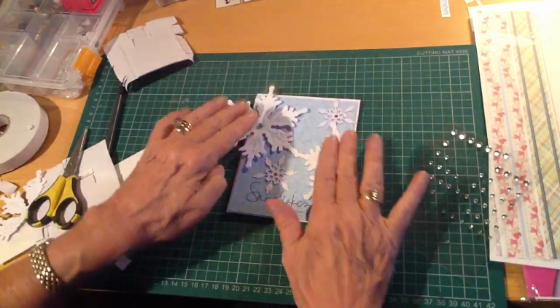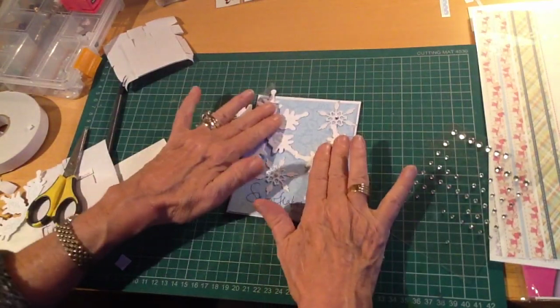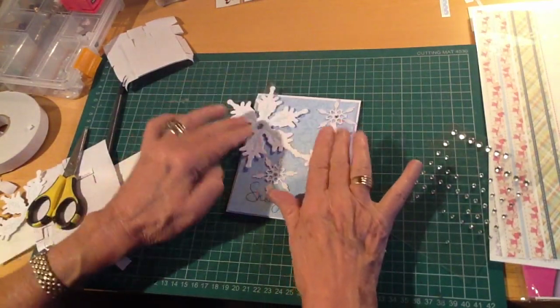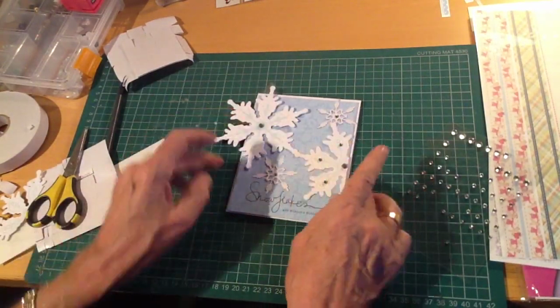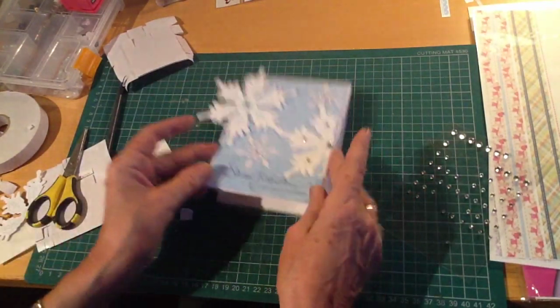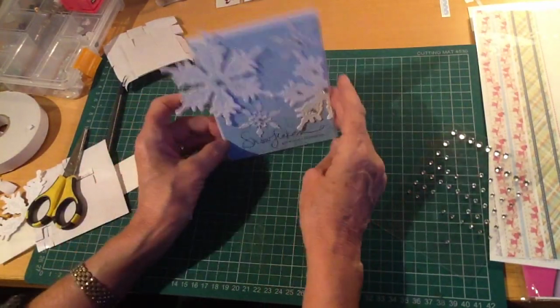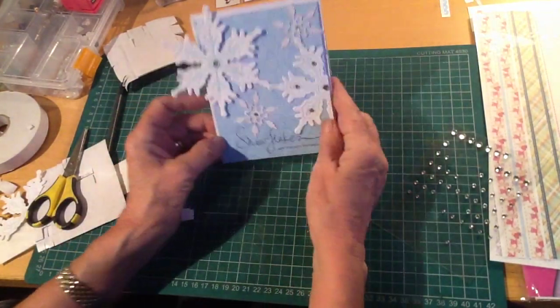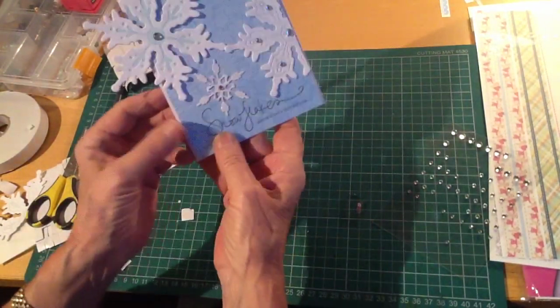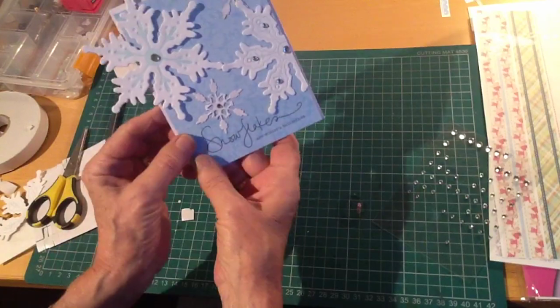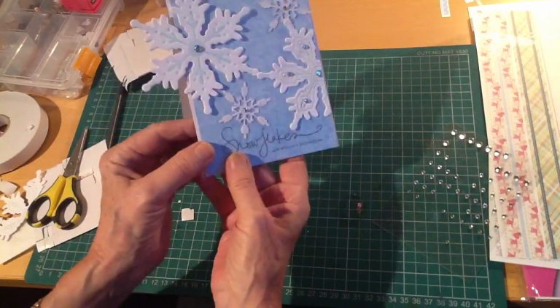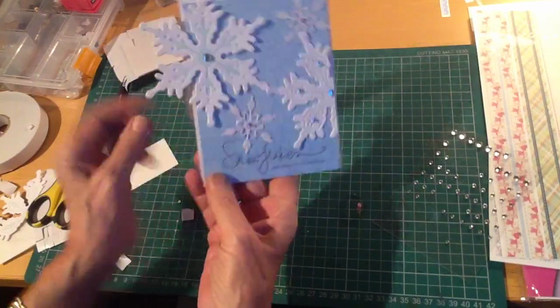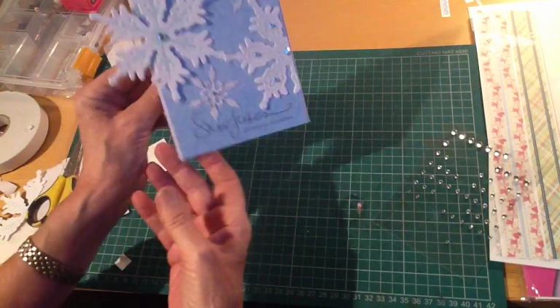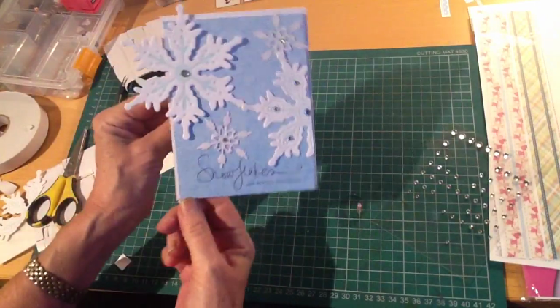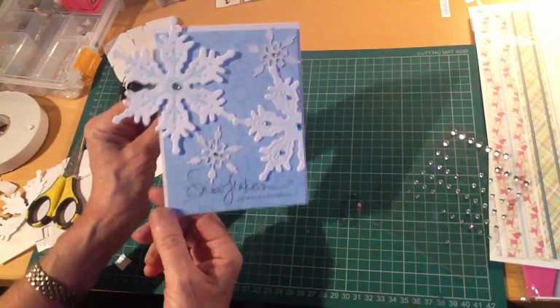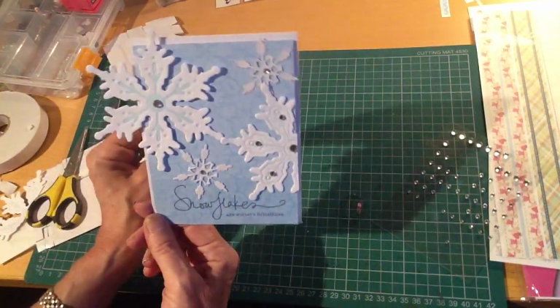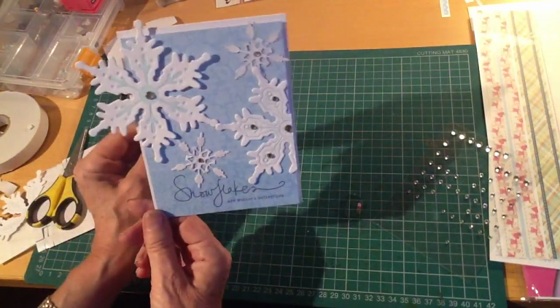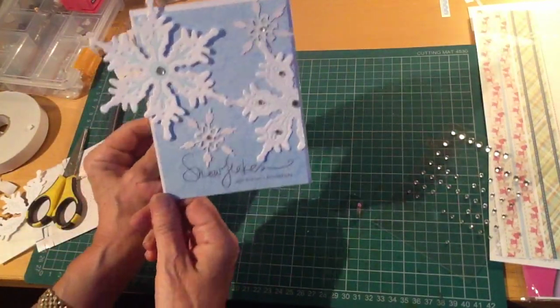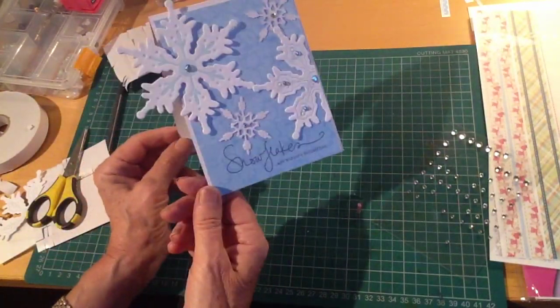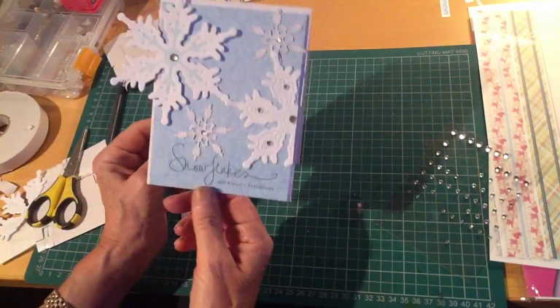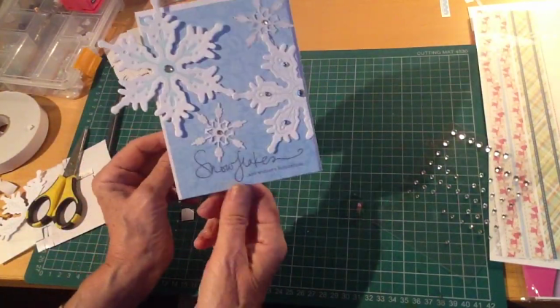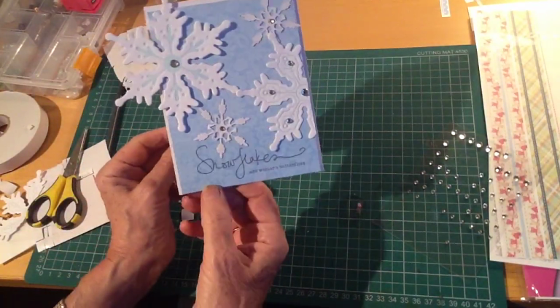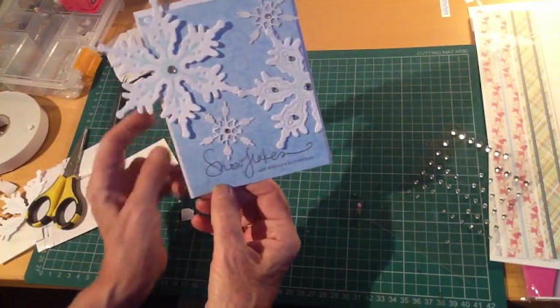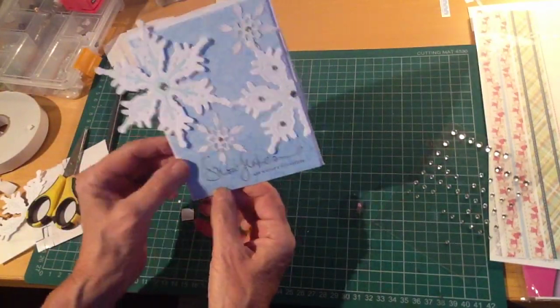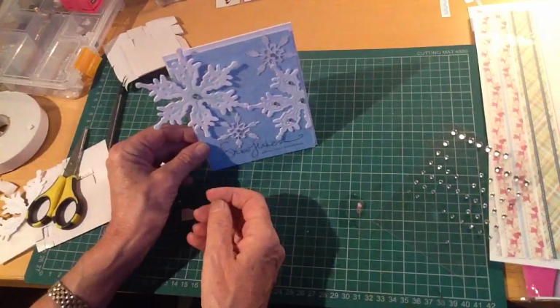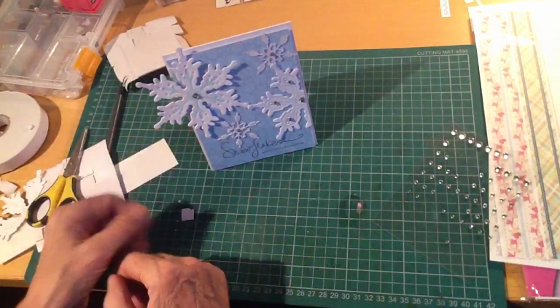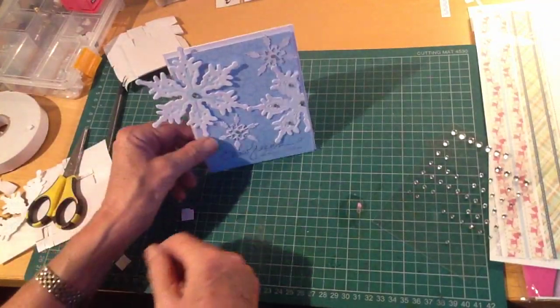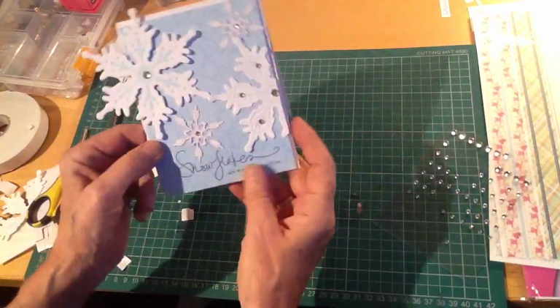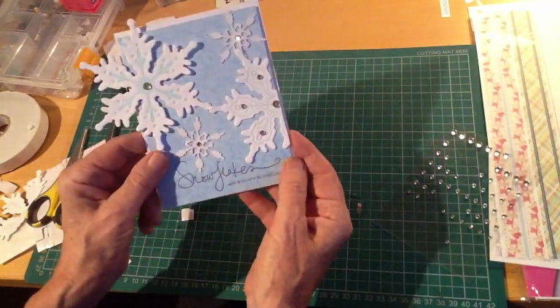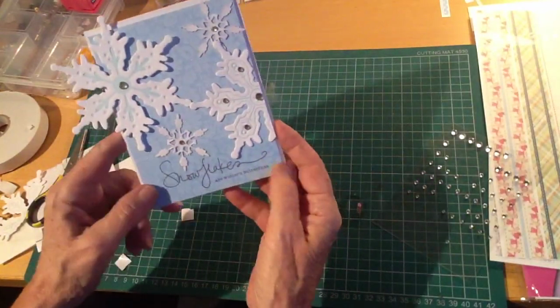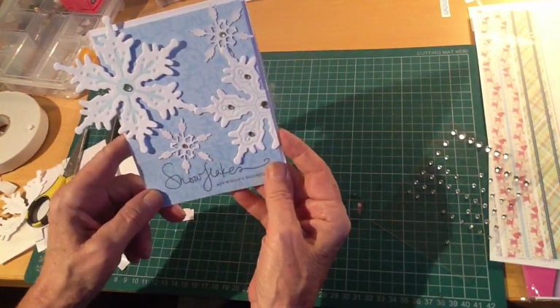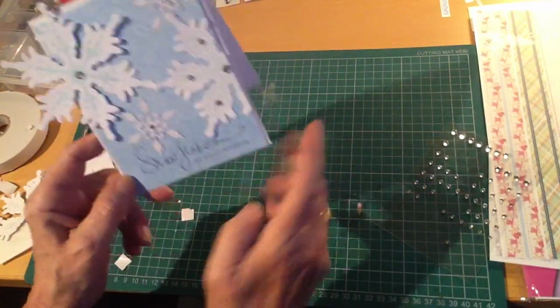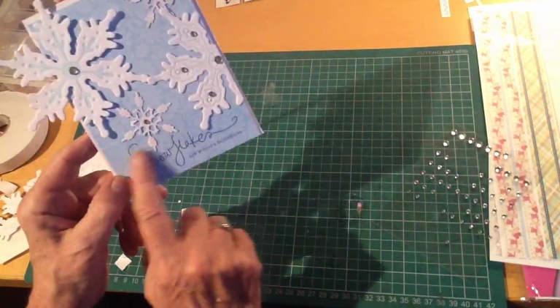So there we go — a sentiment that's perfectly integrated with the card, doesn't interfere with the design of the card in any way, and the possibilities for card-making are endless.